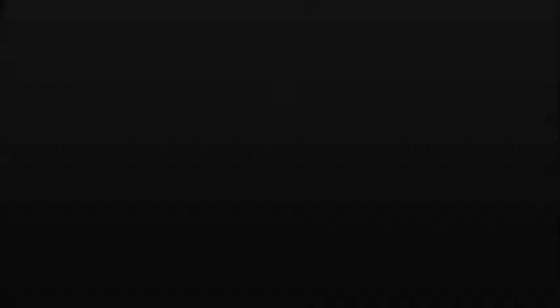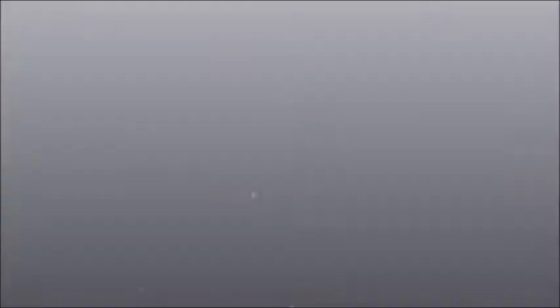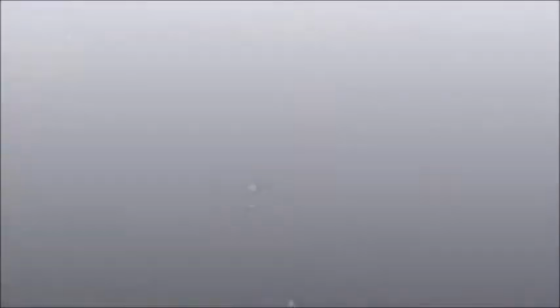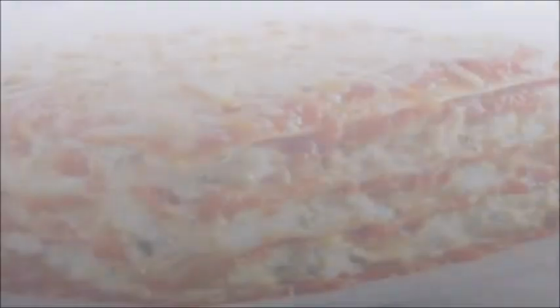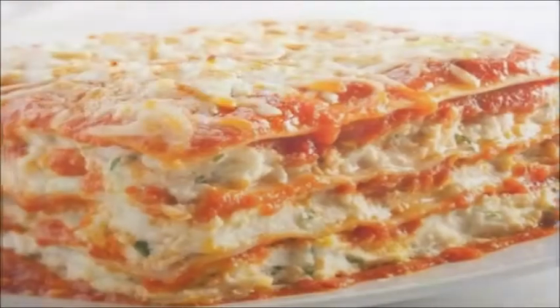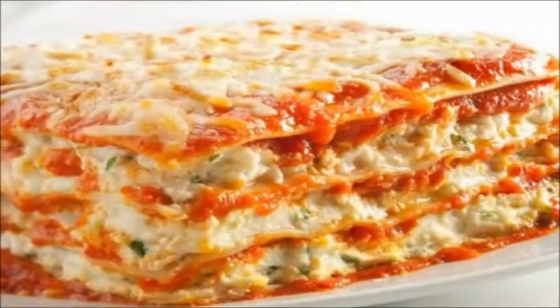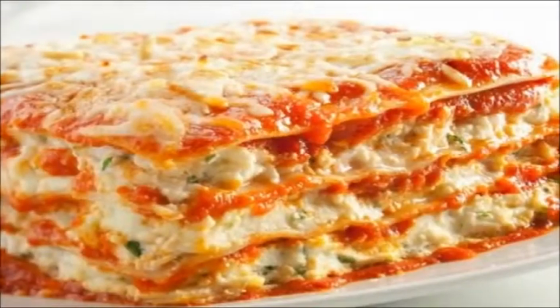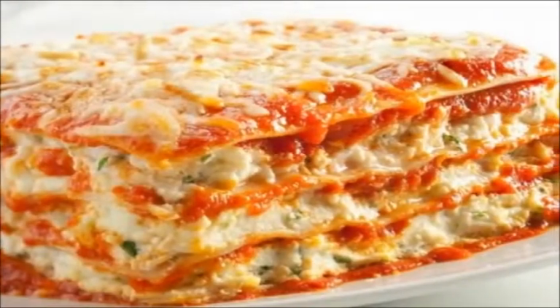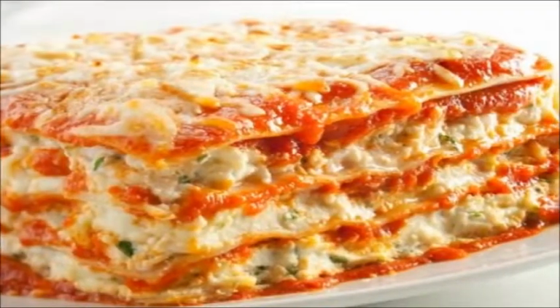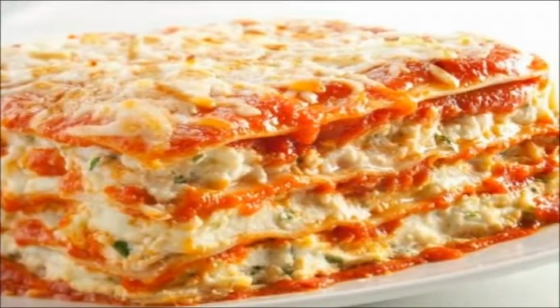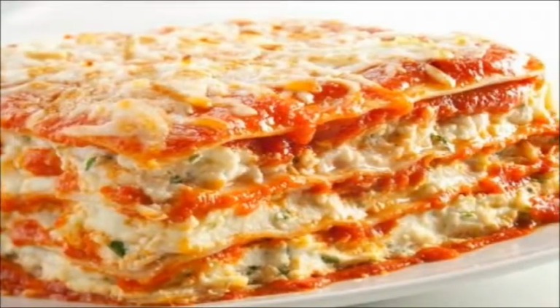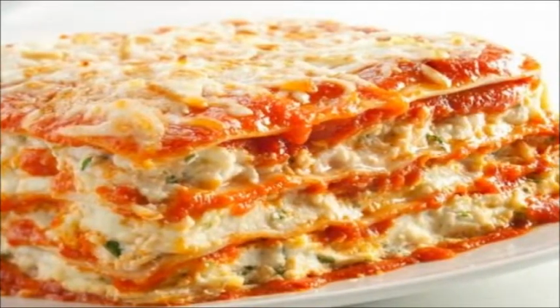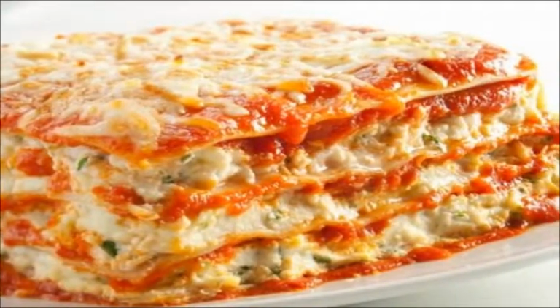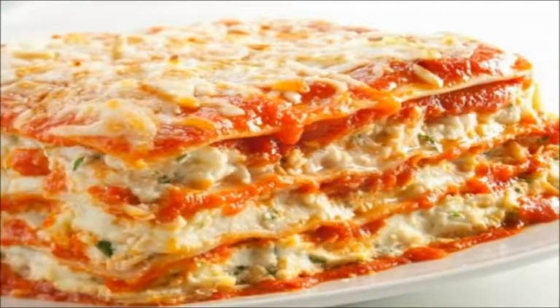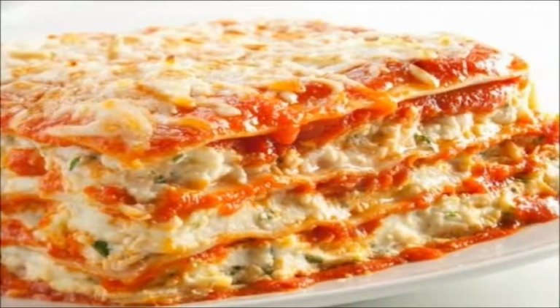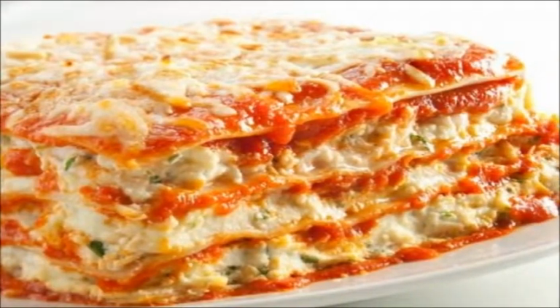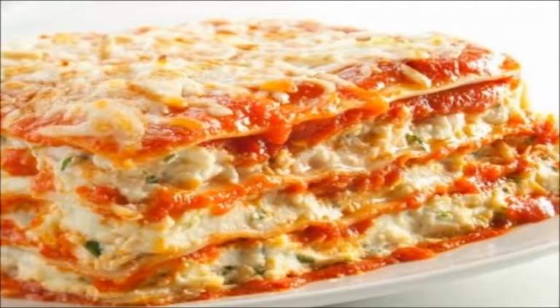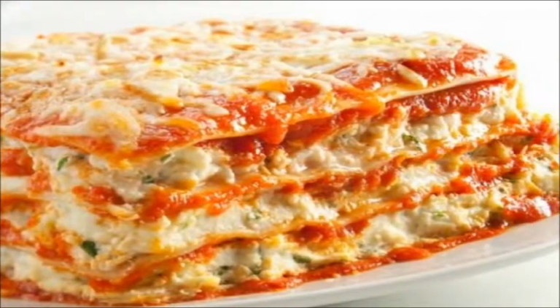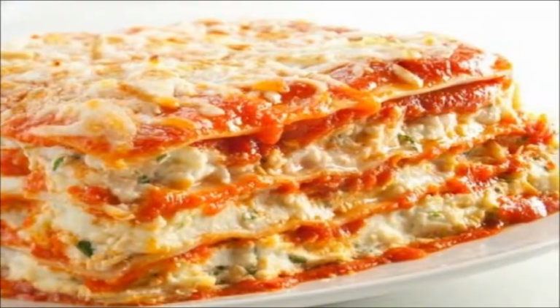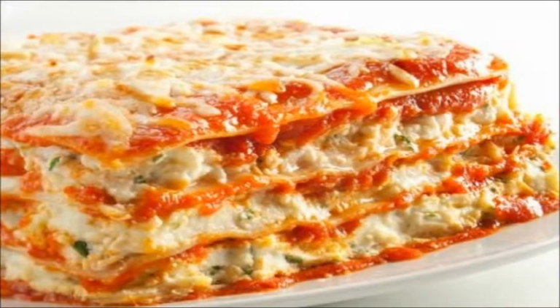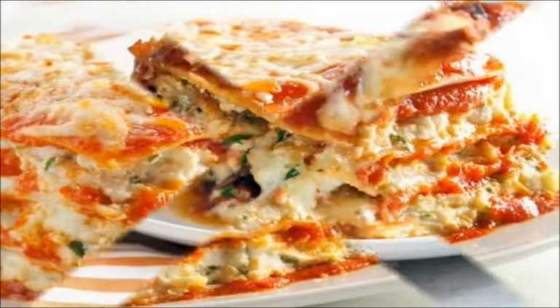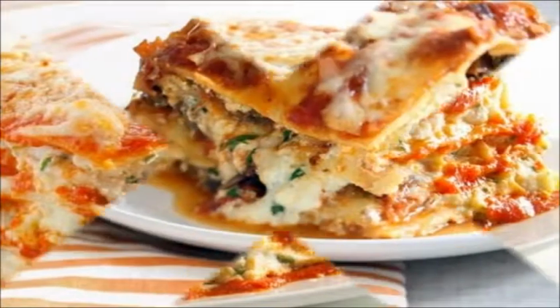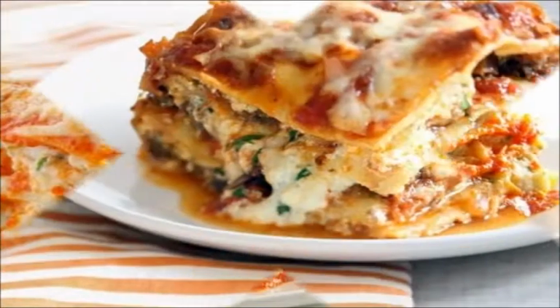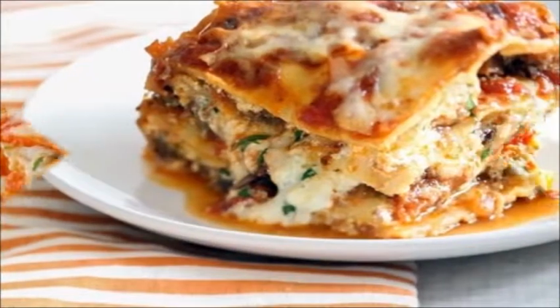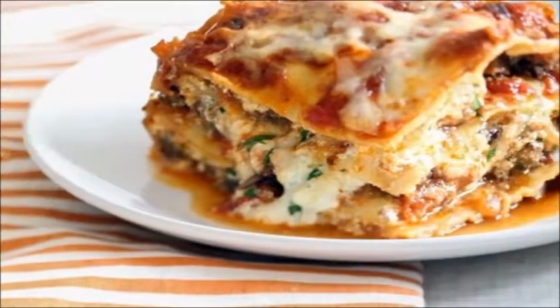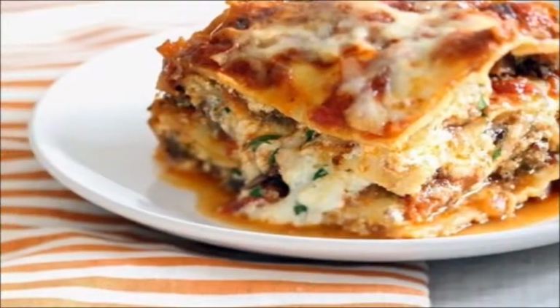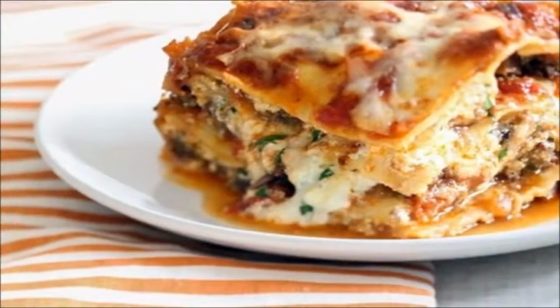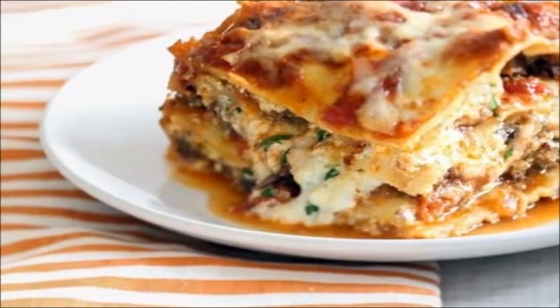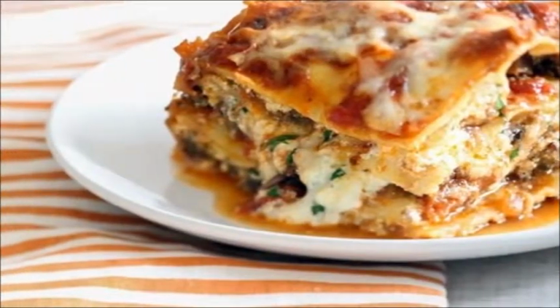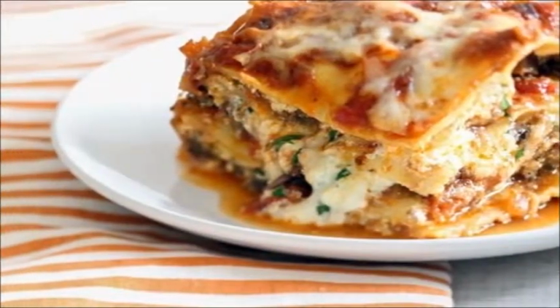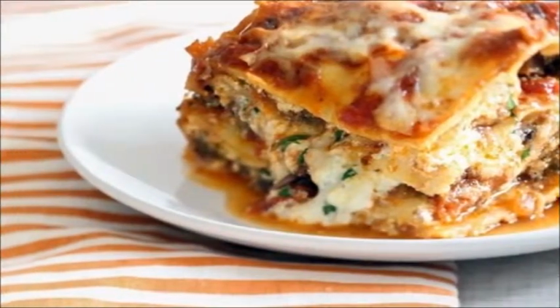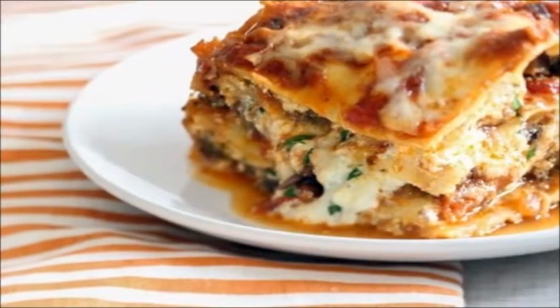Sharp cheddar lasagna — a quick and delicious recipe that can be made in only 30 minutes from start to finish.